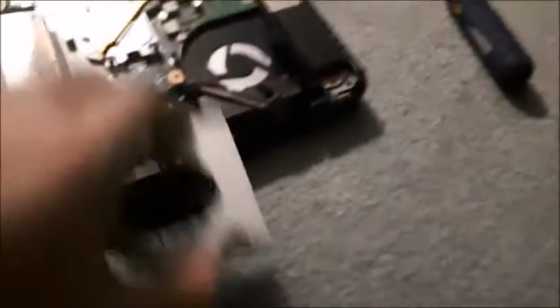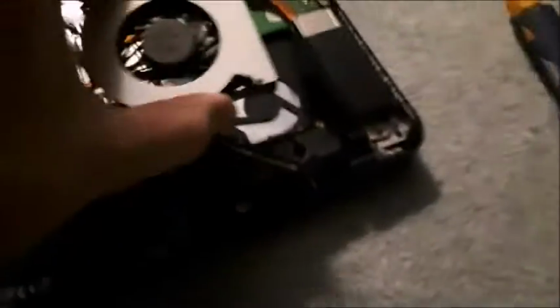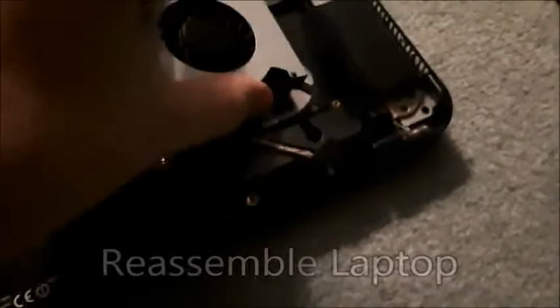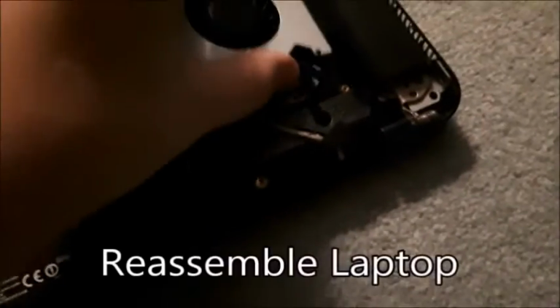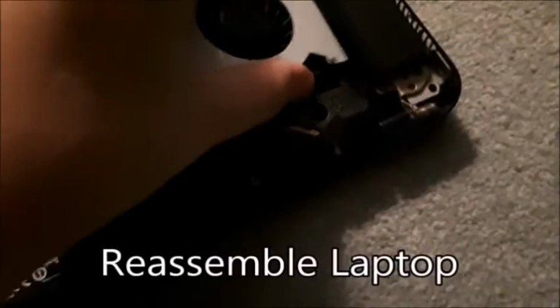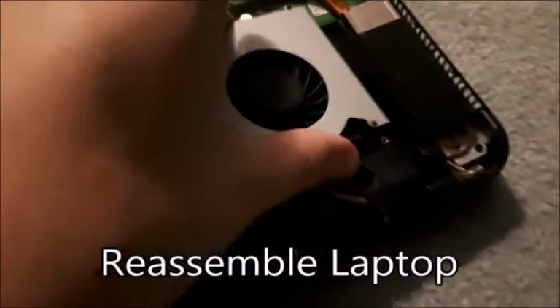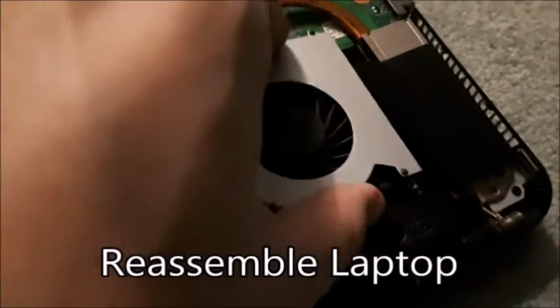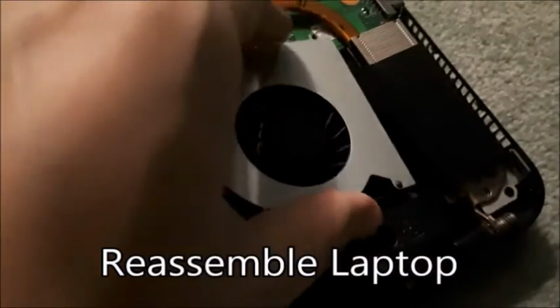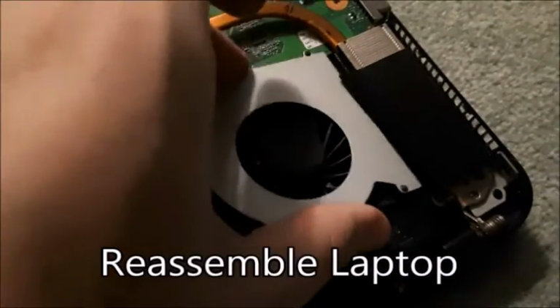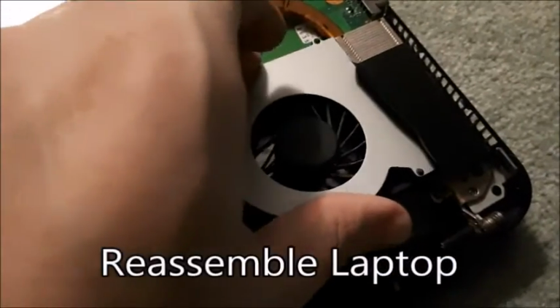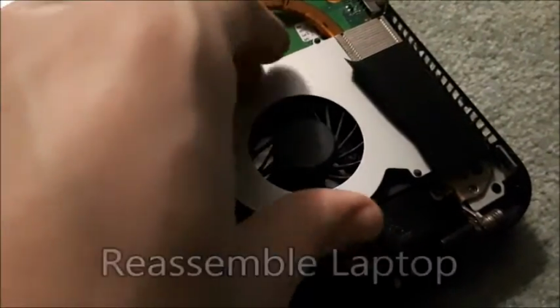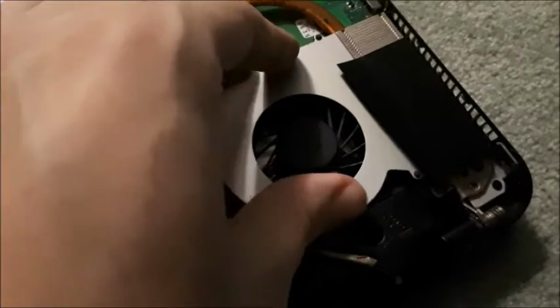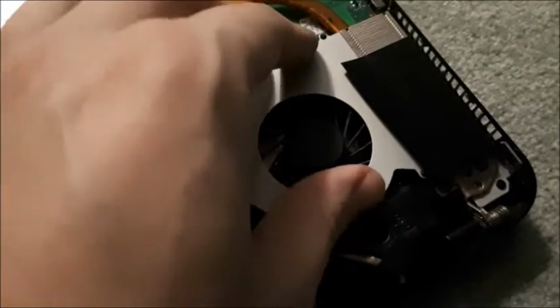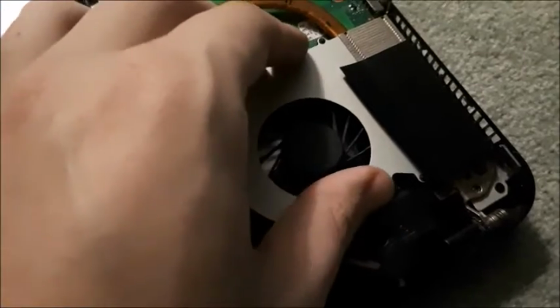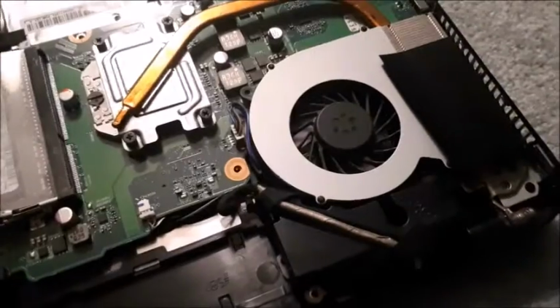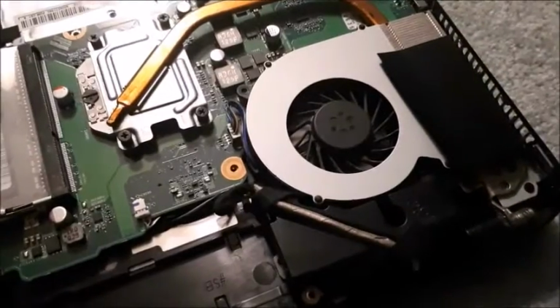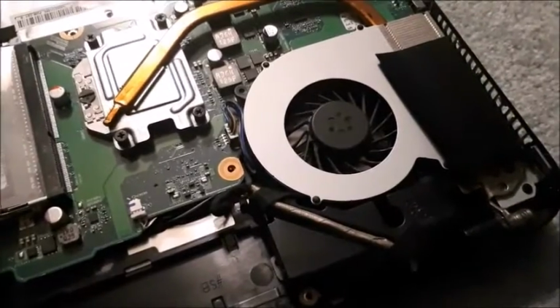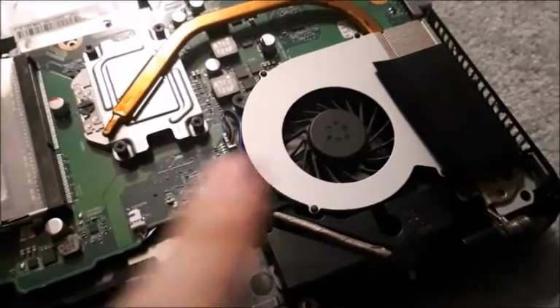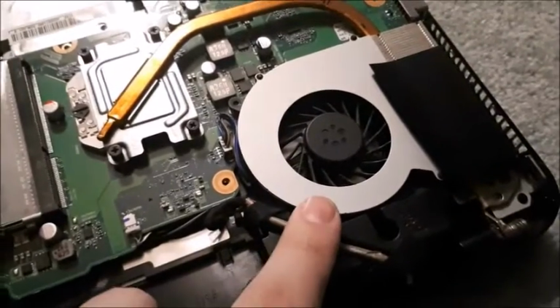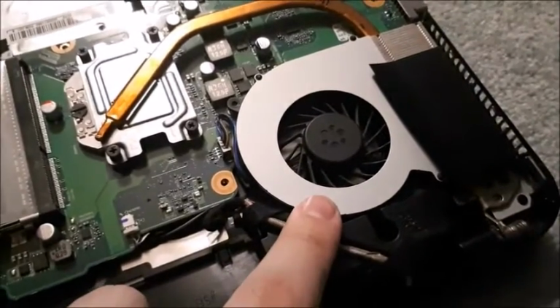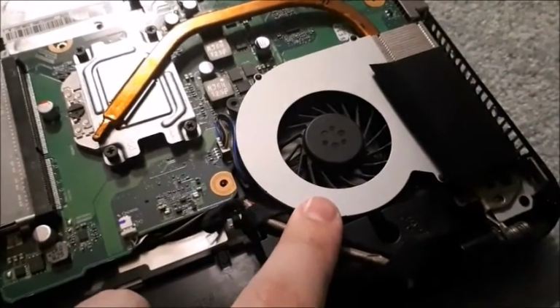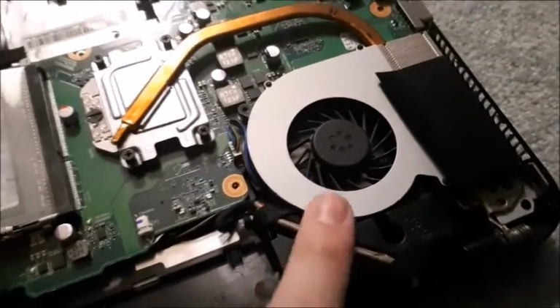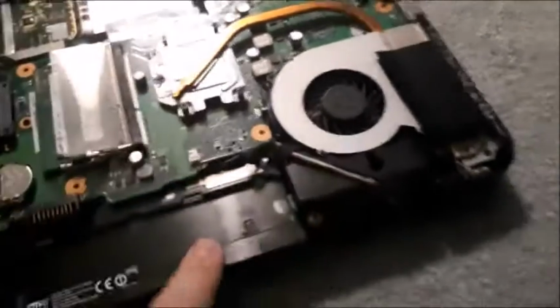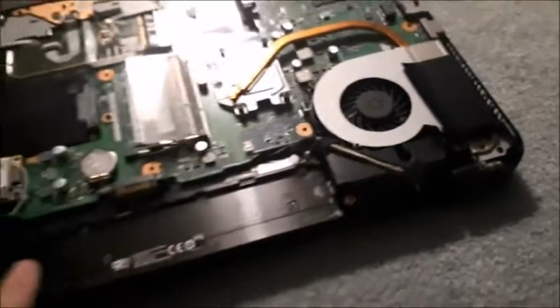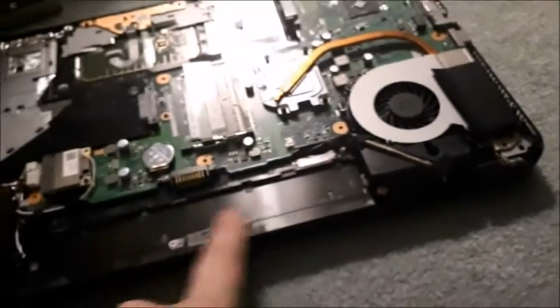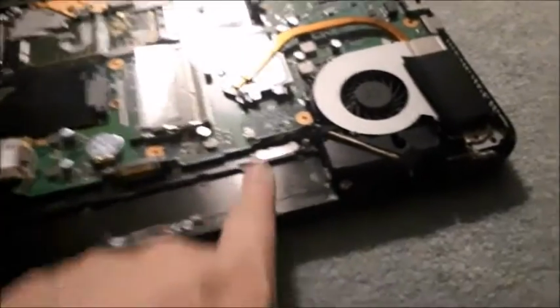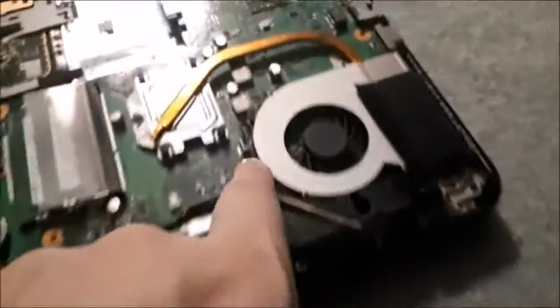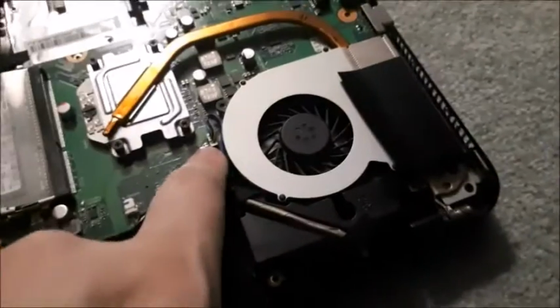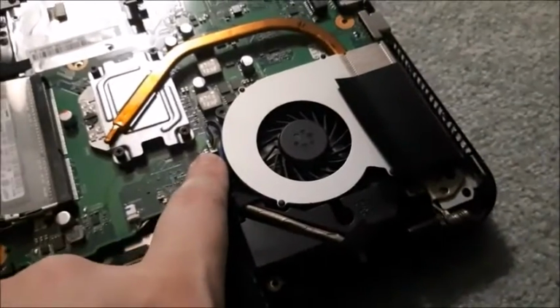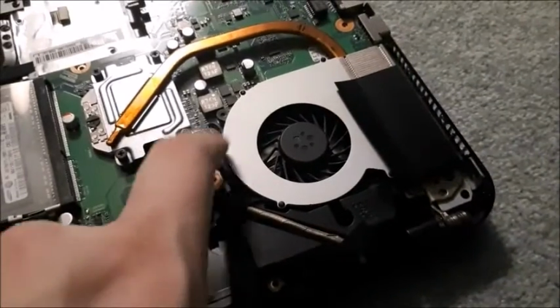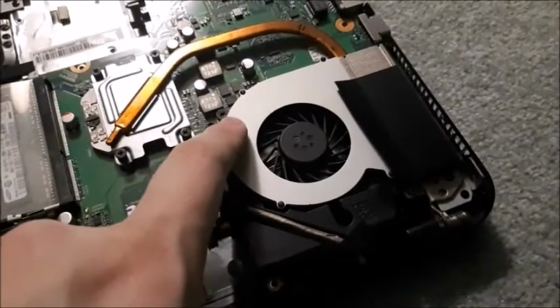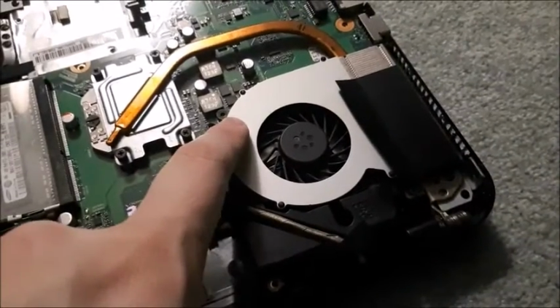Now once it is all done and you have all the dust out of it and it's all clean, you'll be able to reassemble your laptop. Put your fan back in where it went, make sure that you plug it in, put the two screws back in, and it should be perfect right there.